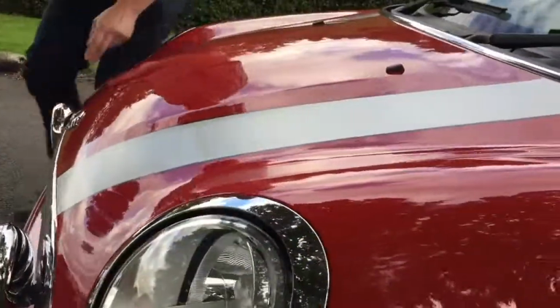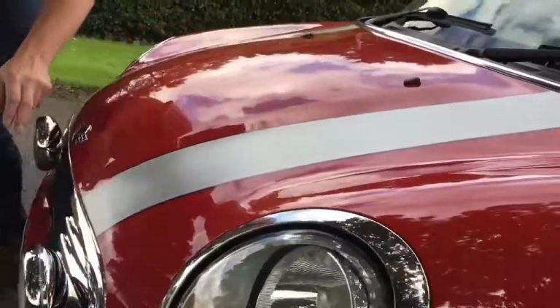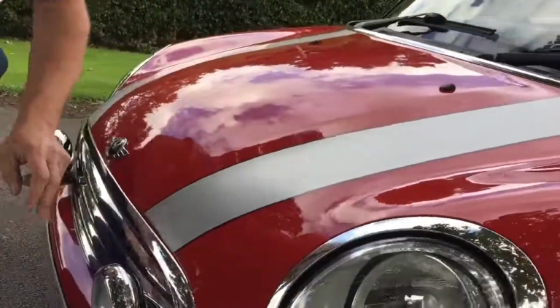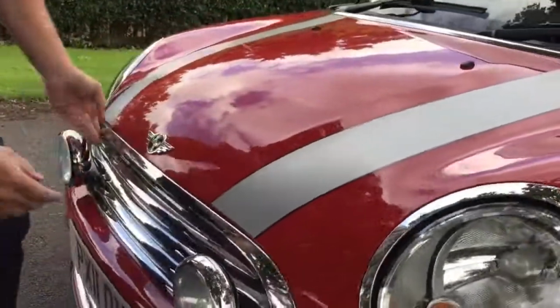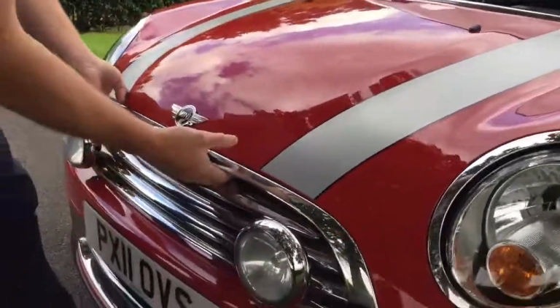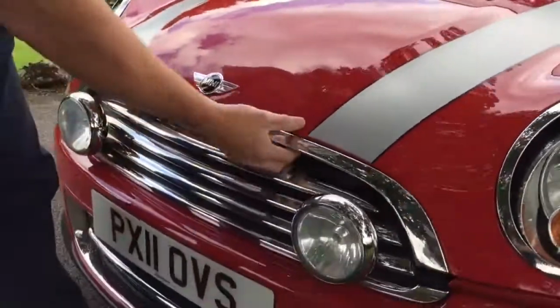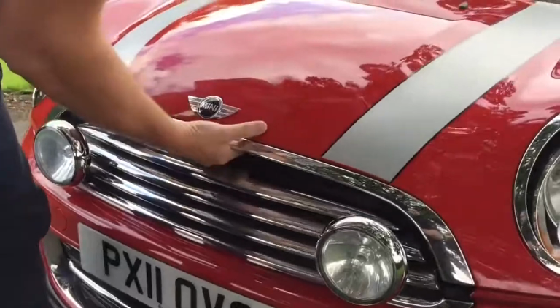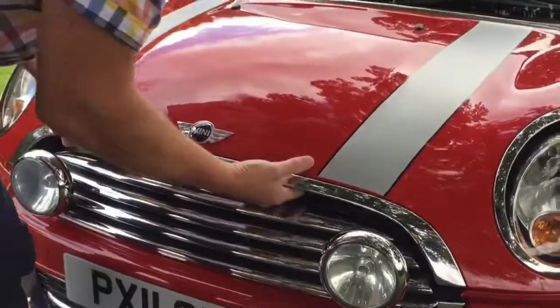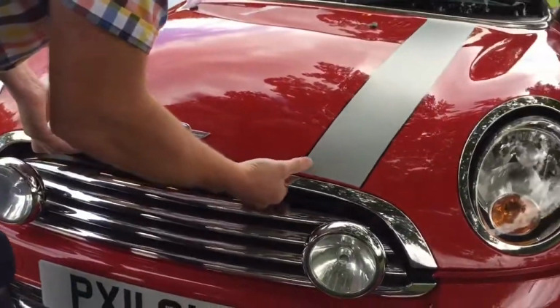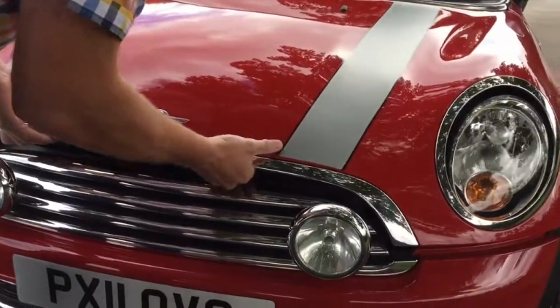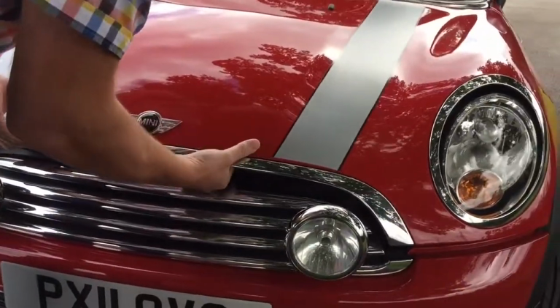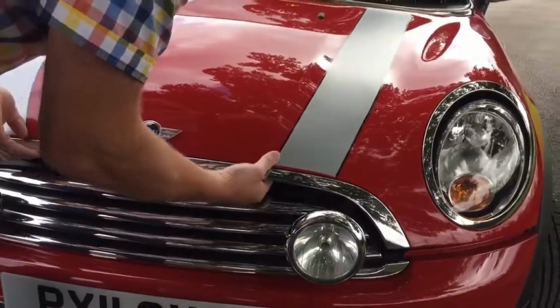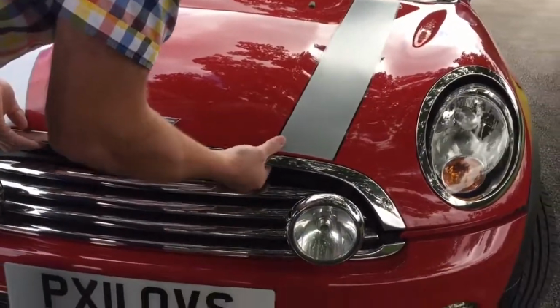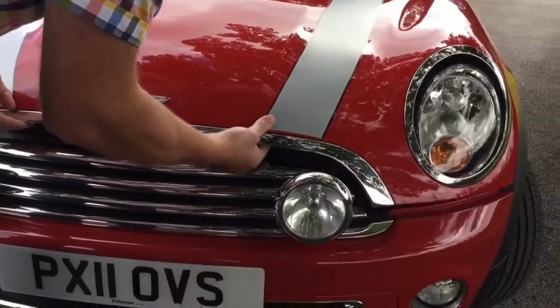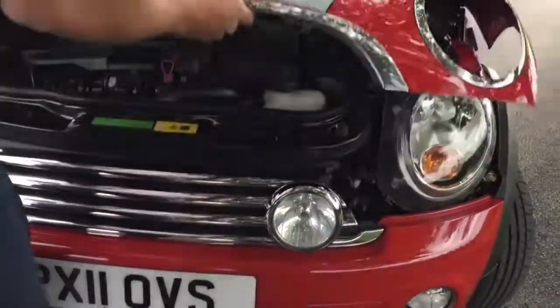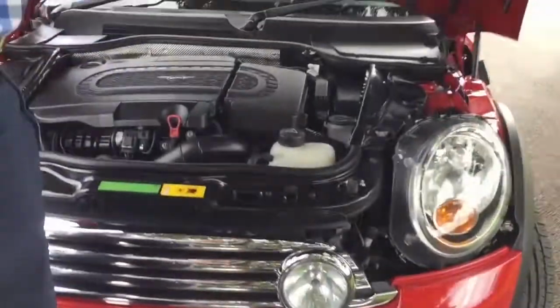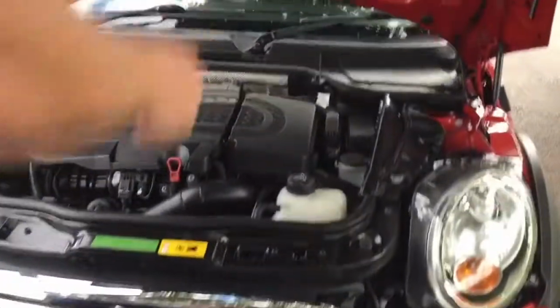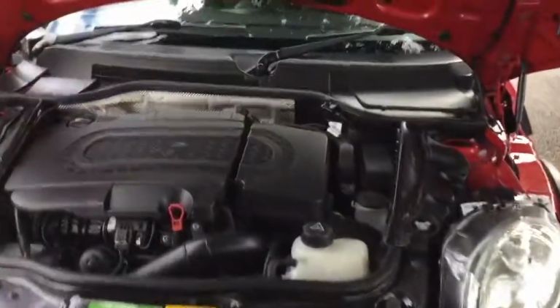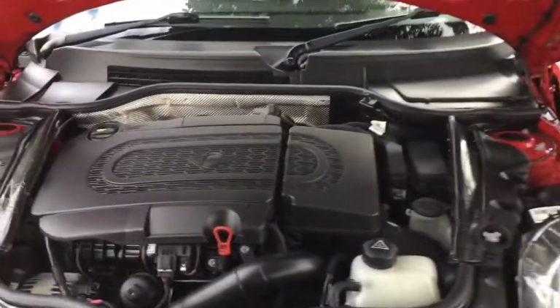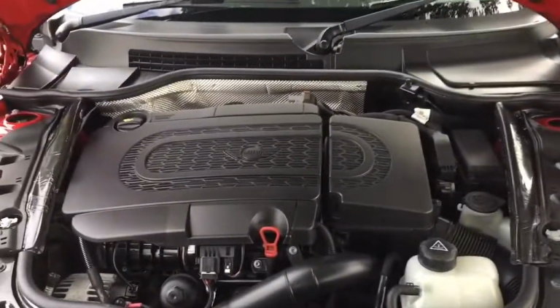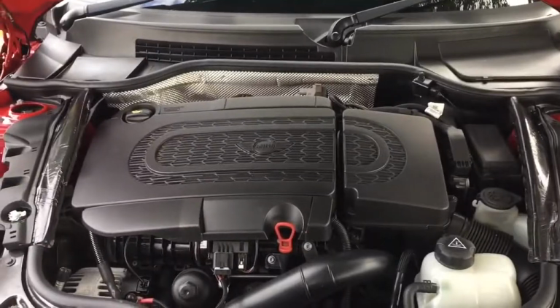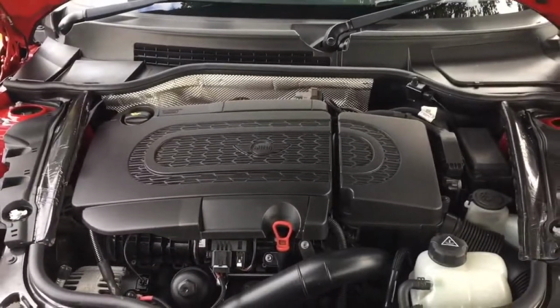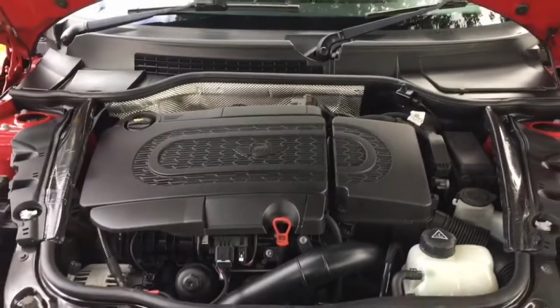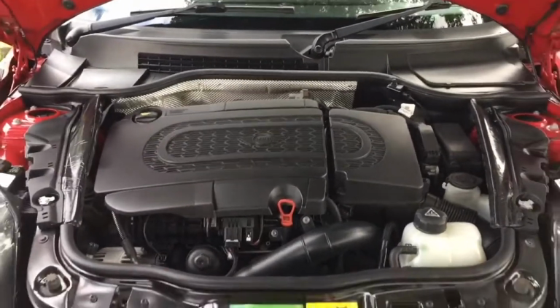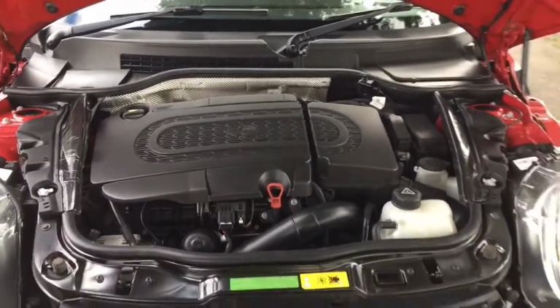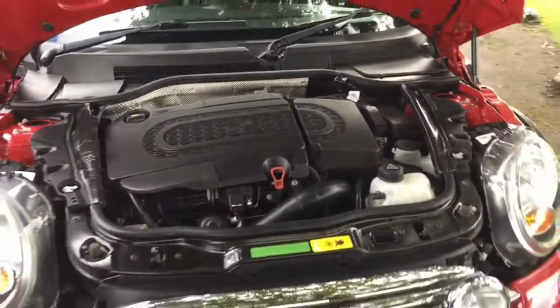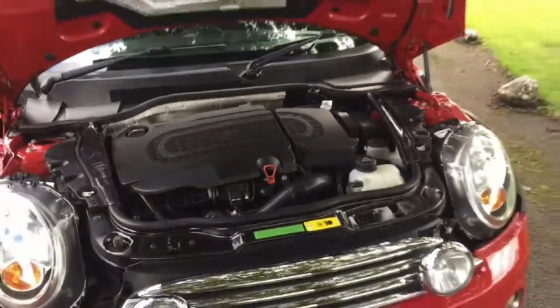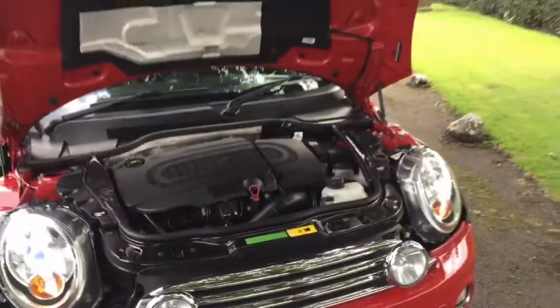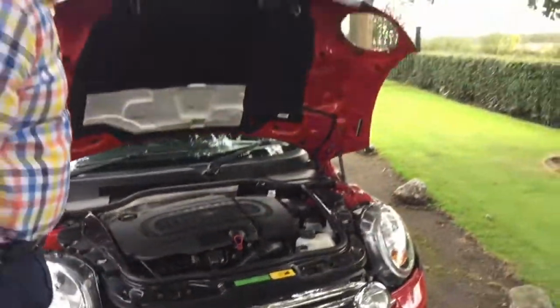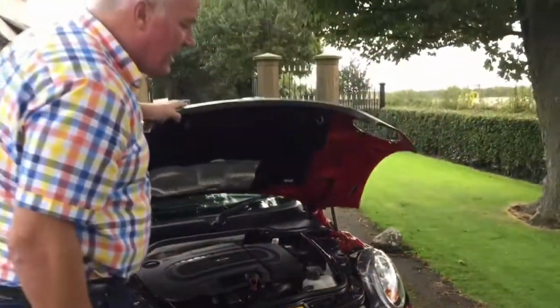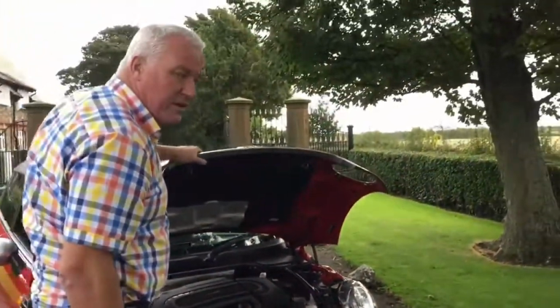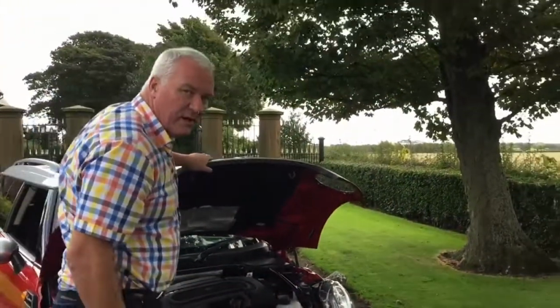Let's go and have a little look under the bonnet. Little dinky chrome lights there - I don't know if they're an extra or not but they certainly do suit it. That's a two litre diesel engine. It's powerful, quick and ultra economical as well.